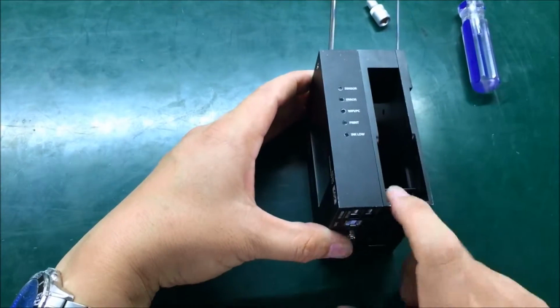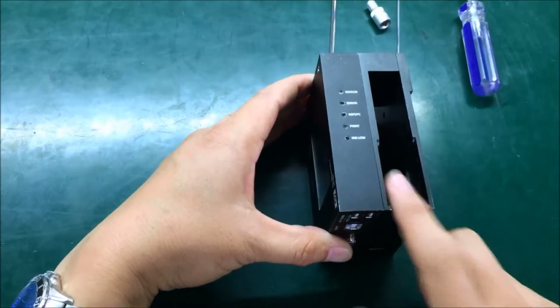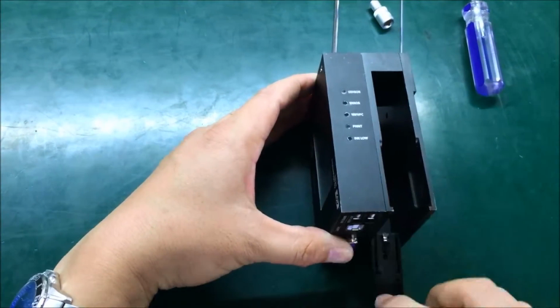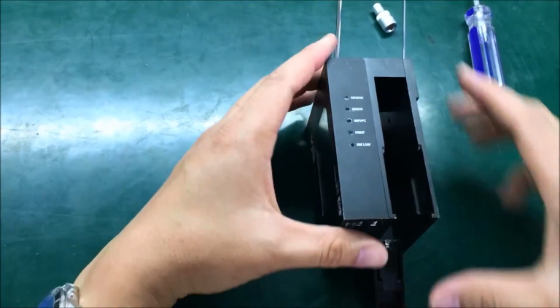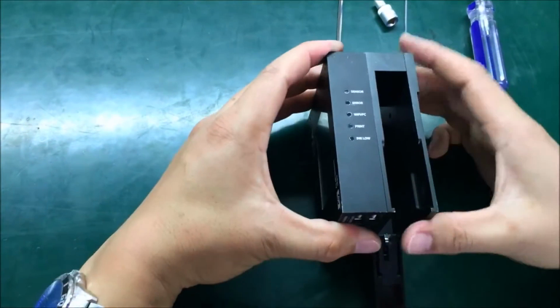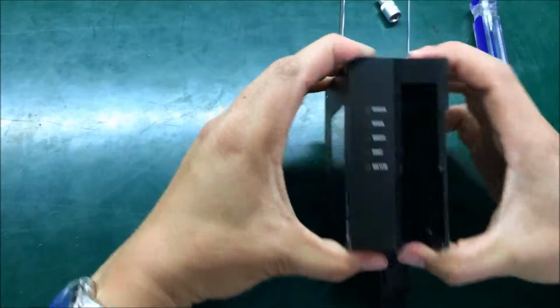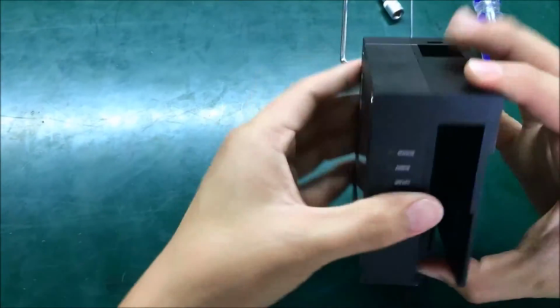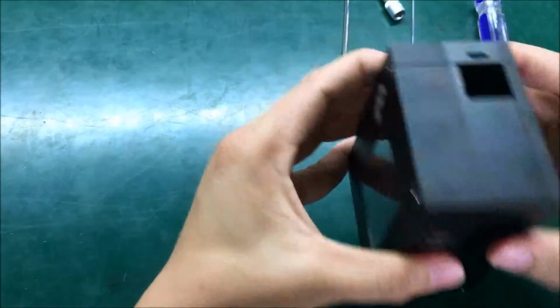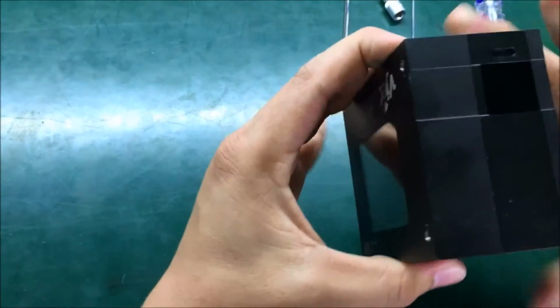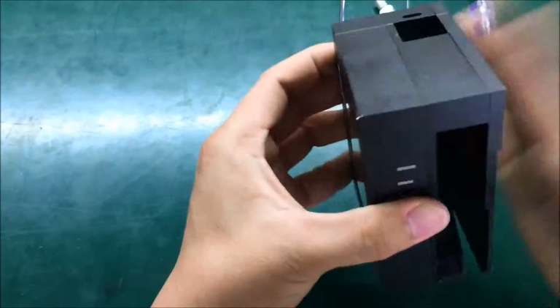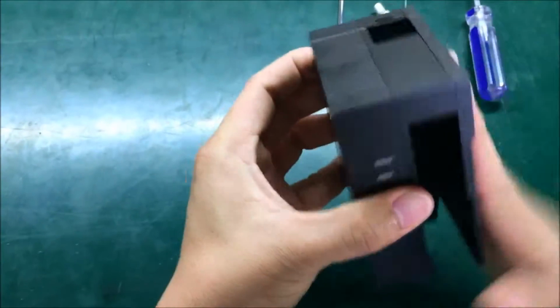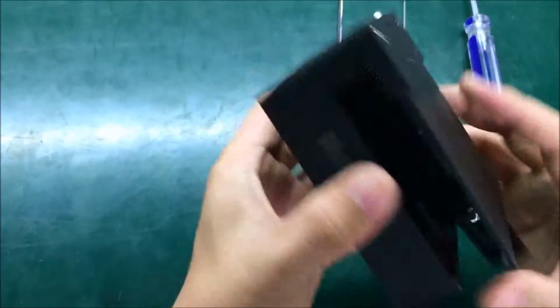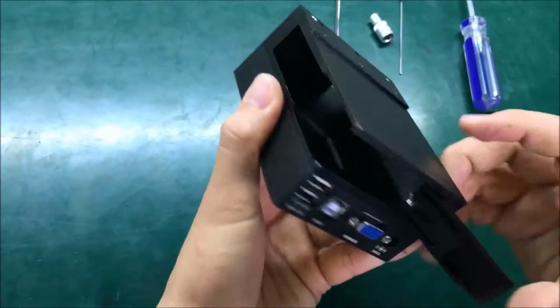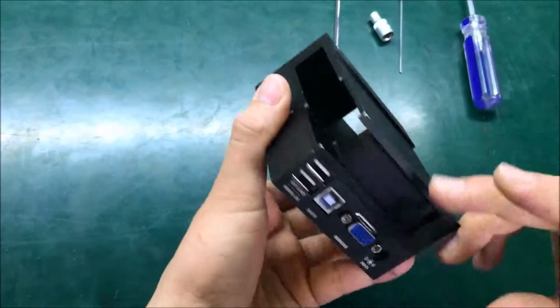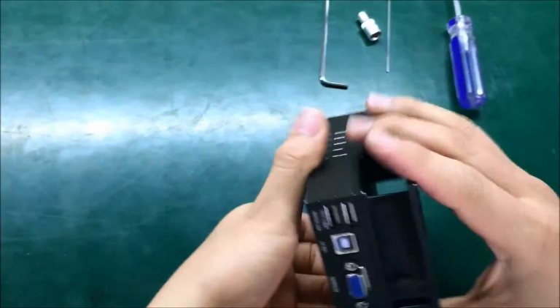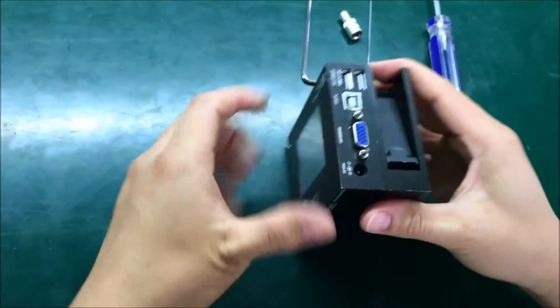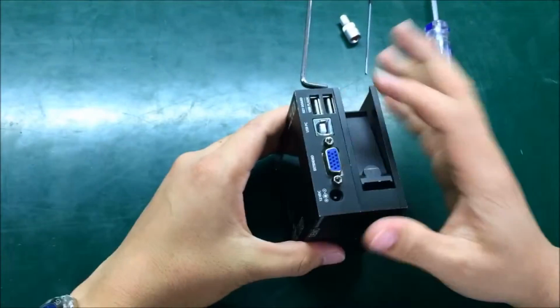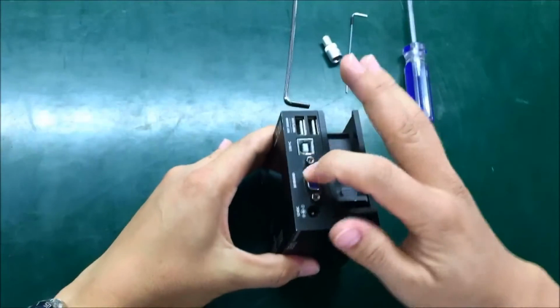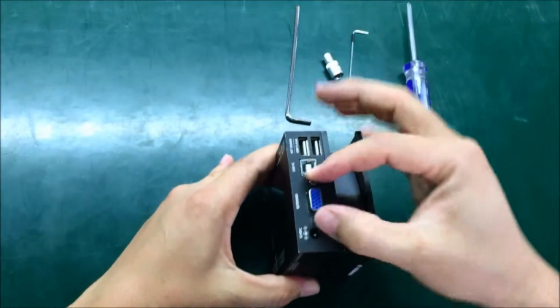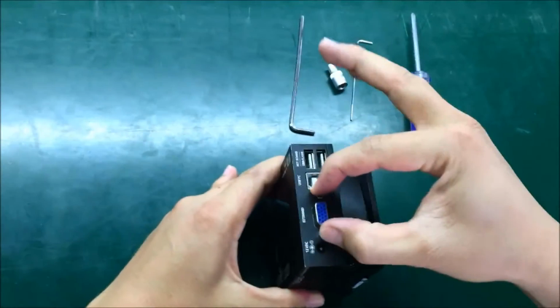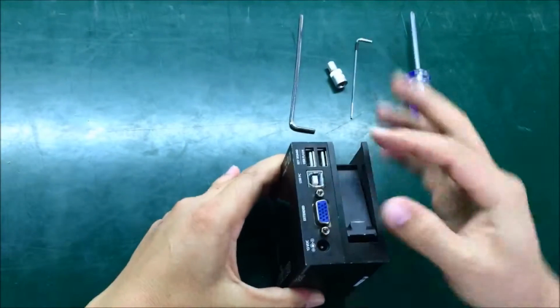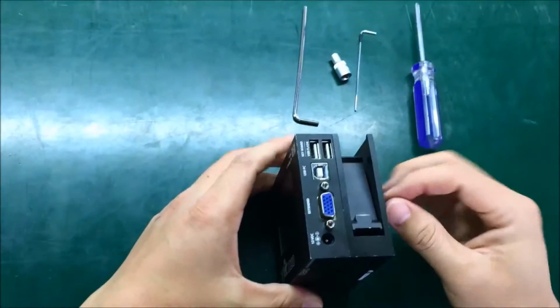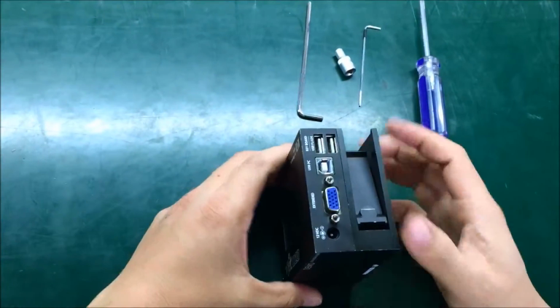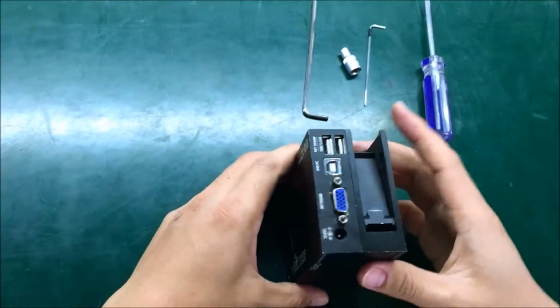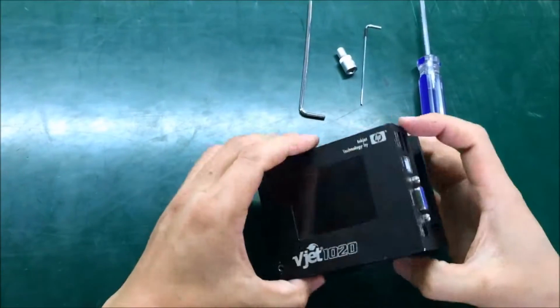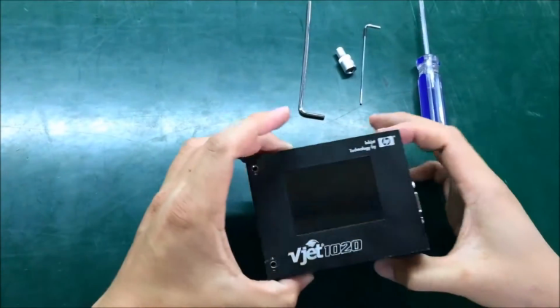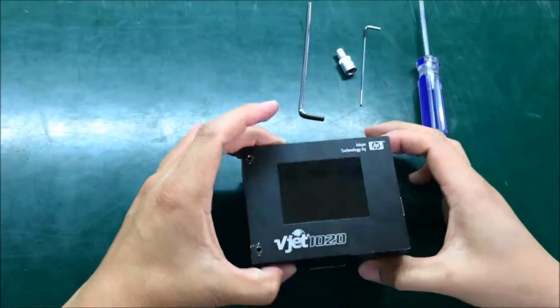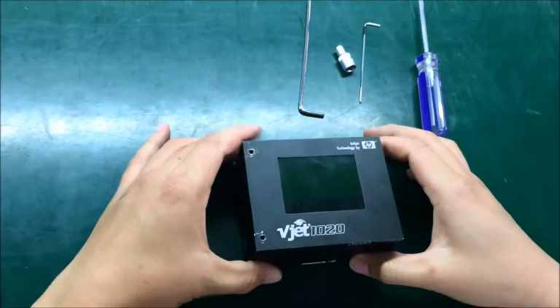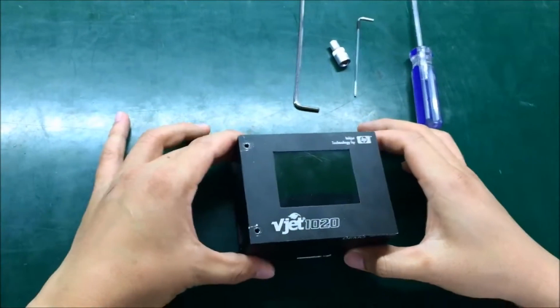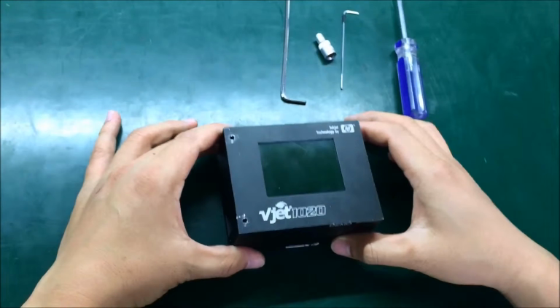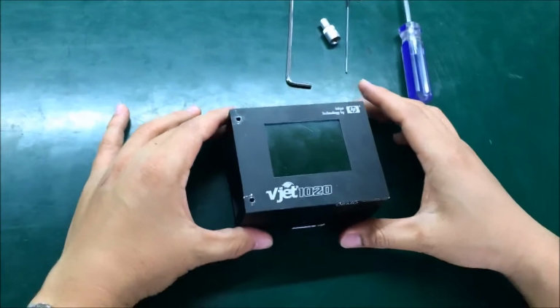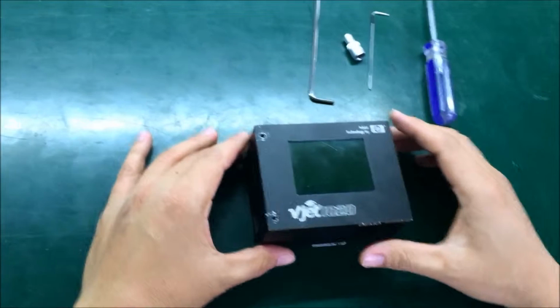Great — we are totally done. The housing is very tight now and the connector is correctly secured. Thanks for watching.